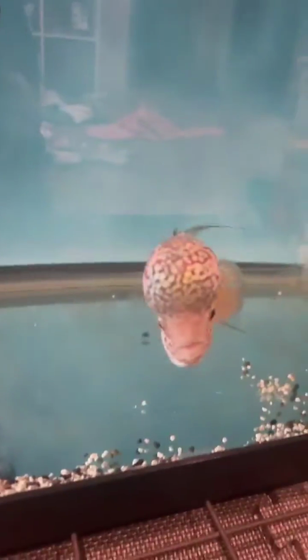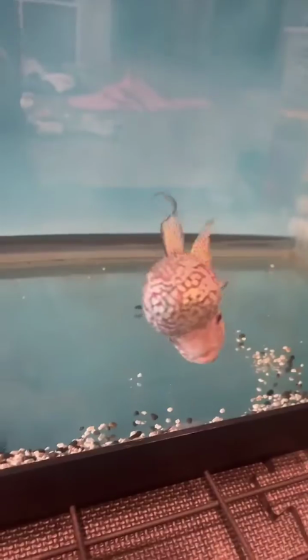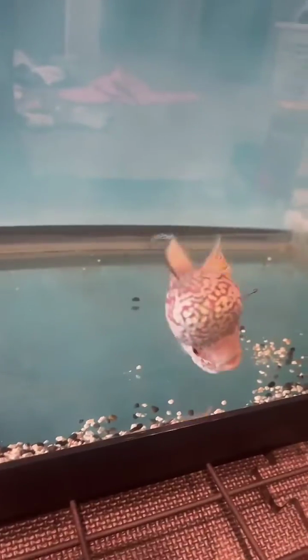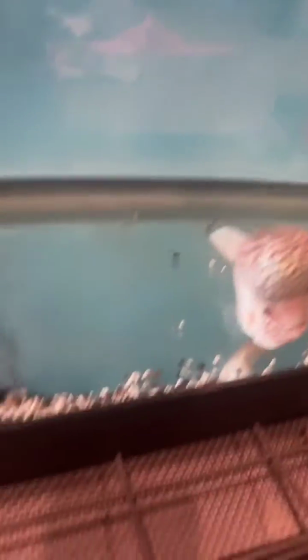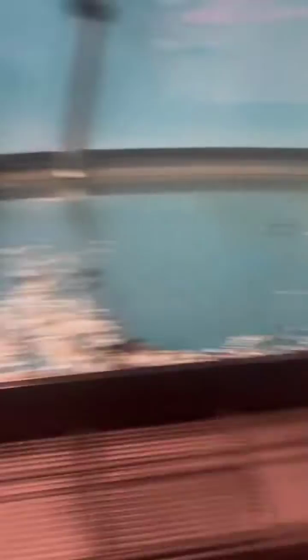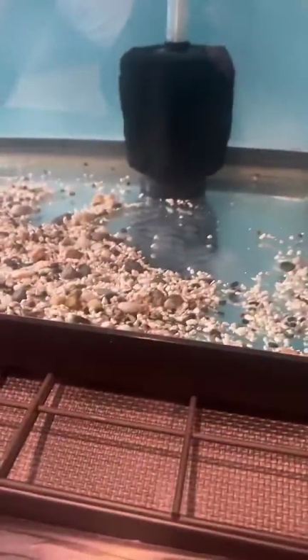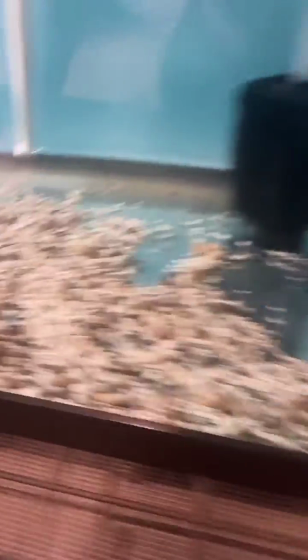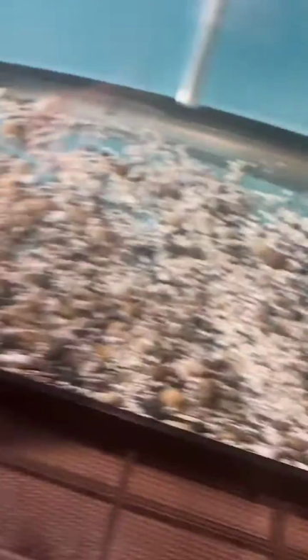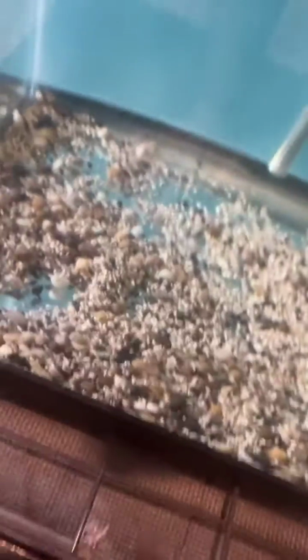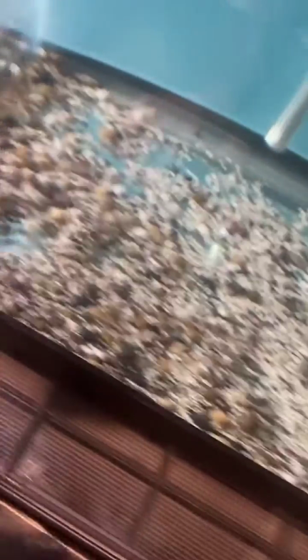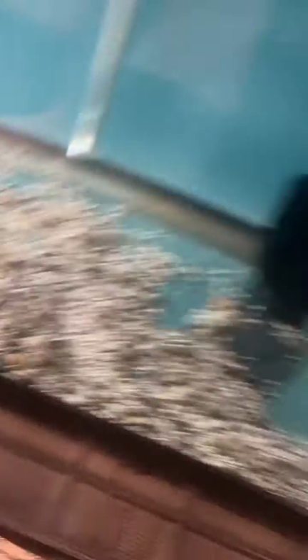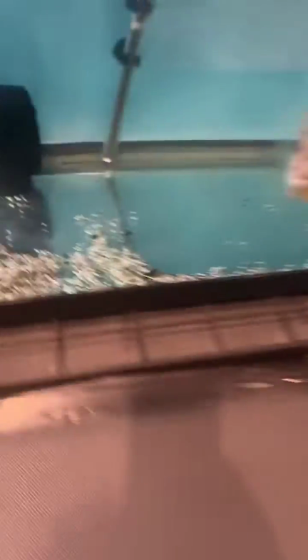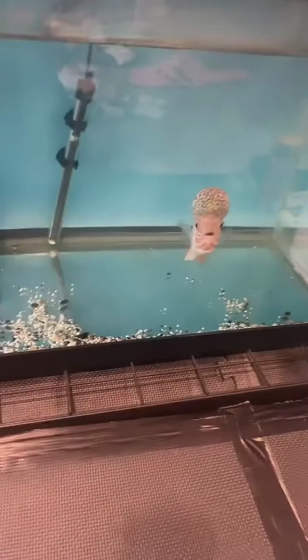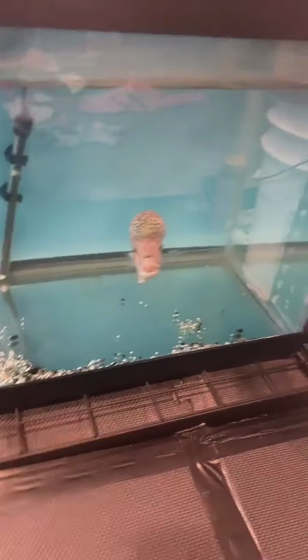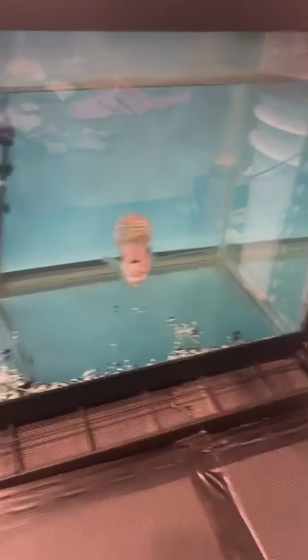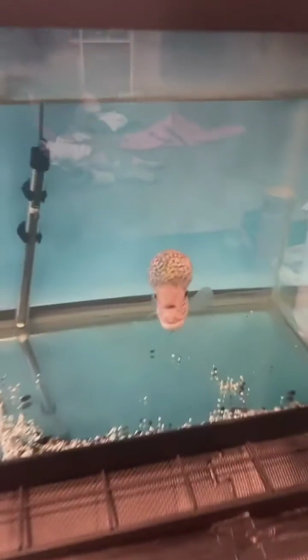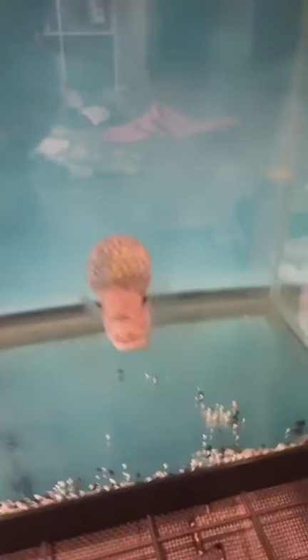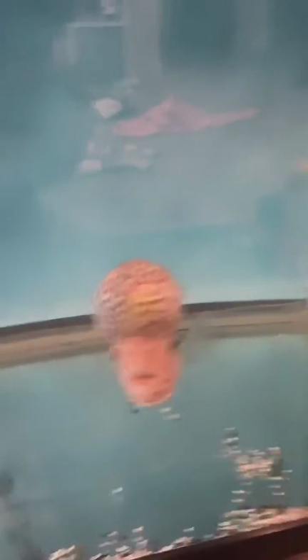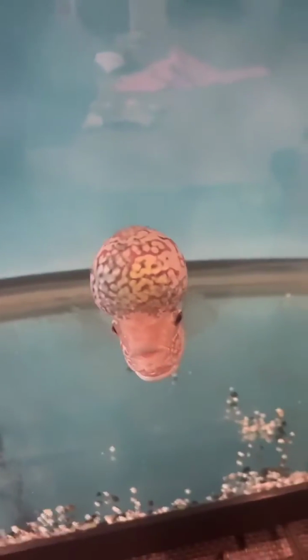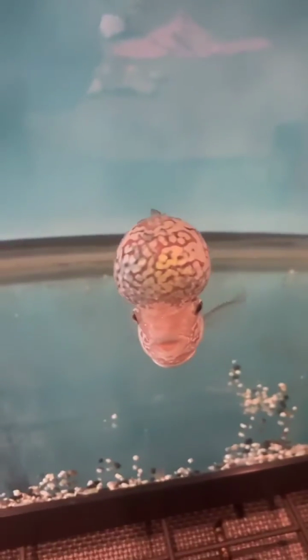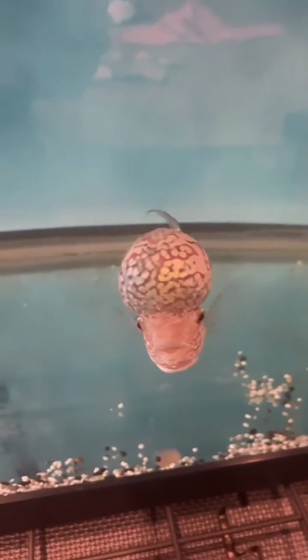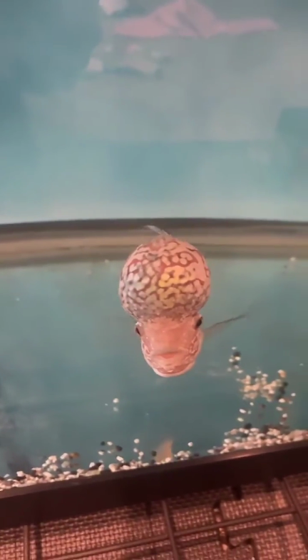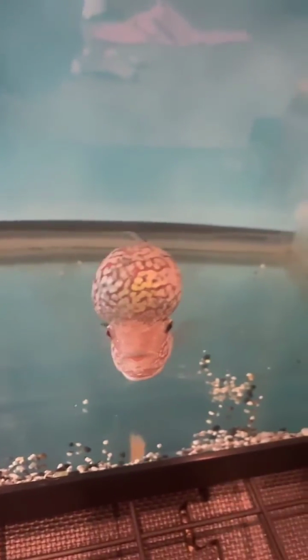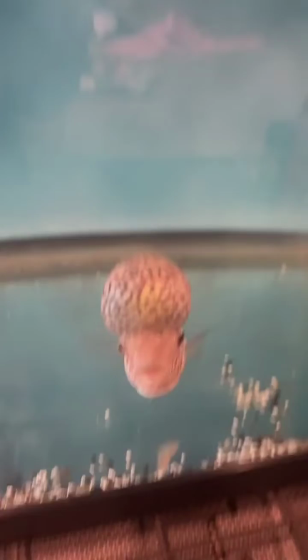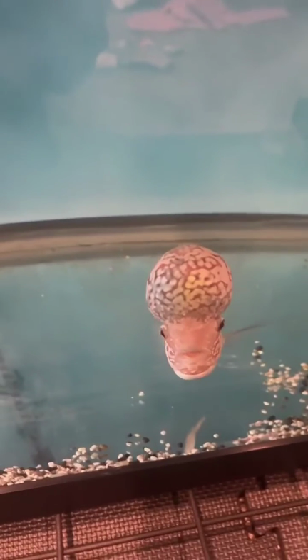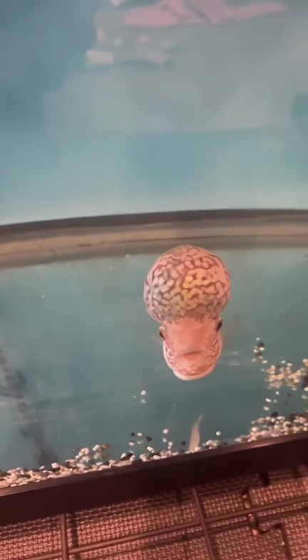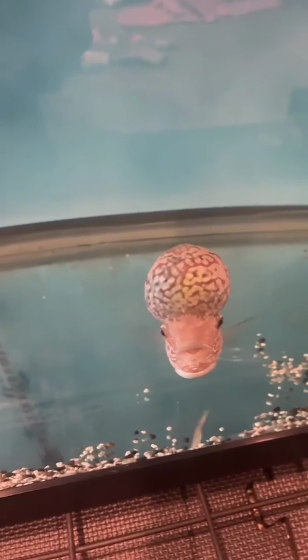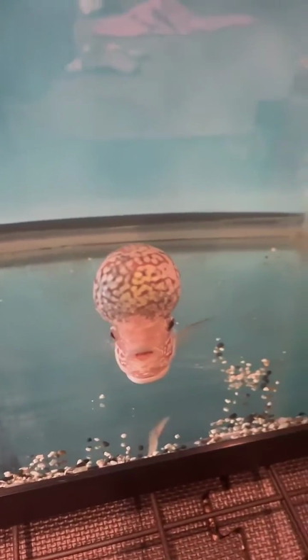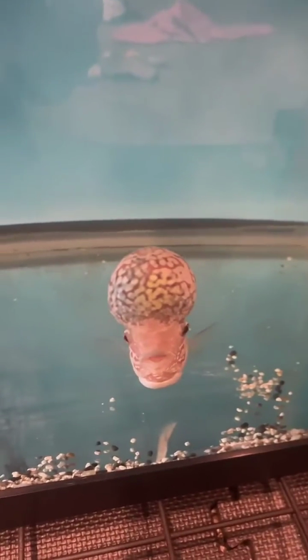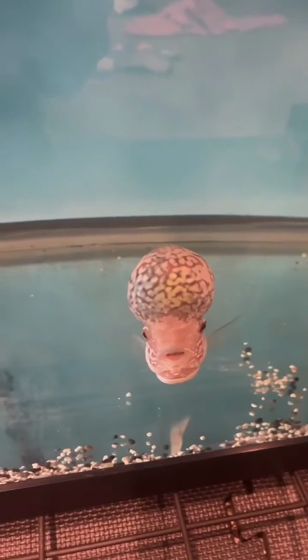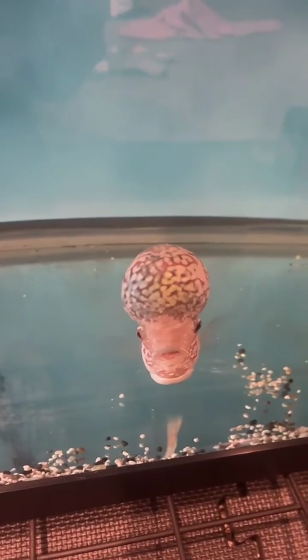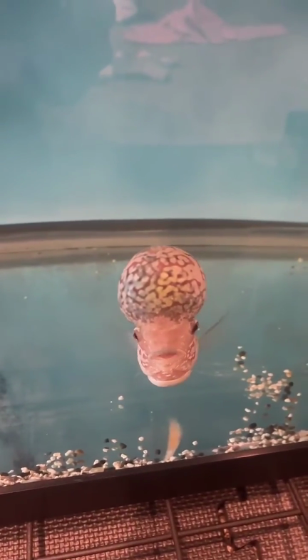I have some crushed coral in here. These guys do like a slightly higher pH and hardness, so the coral helps maintain that. Another helpful thing is adding a little bit of aquarium salt with water changes — that helps keep them happy and healthy.